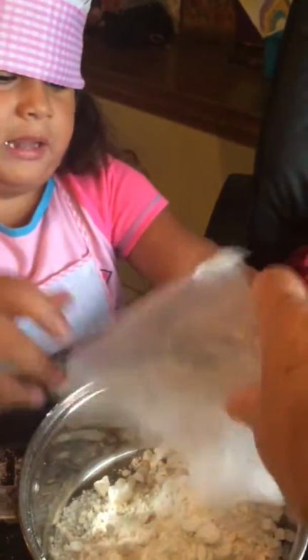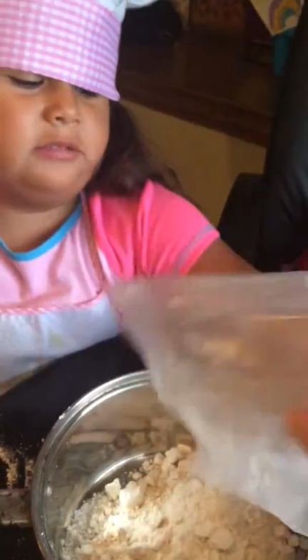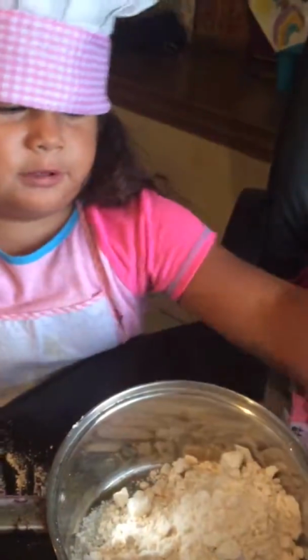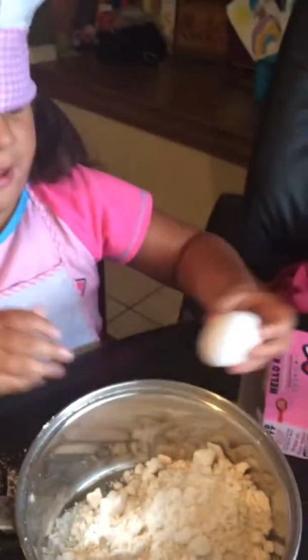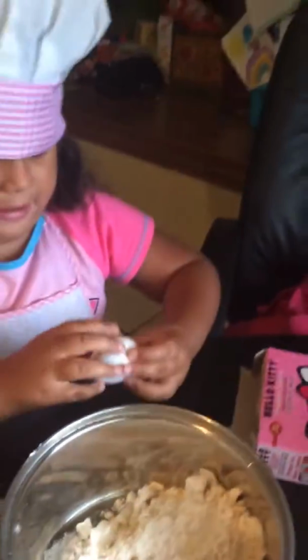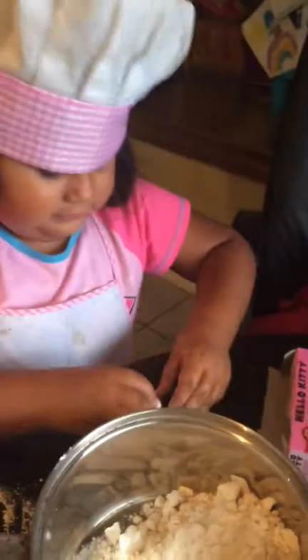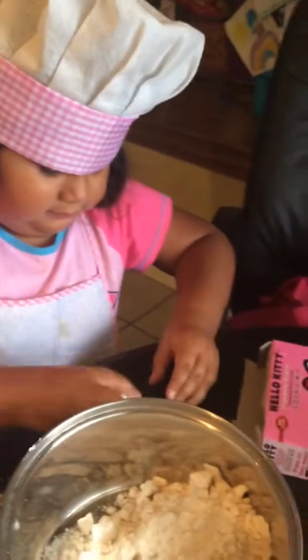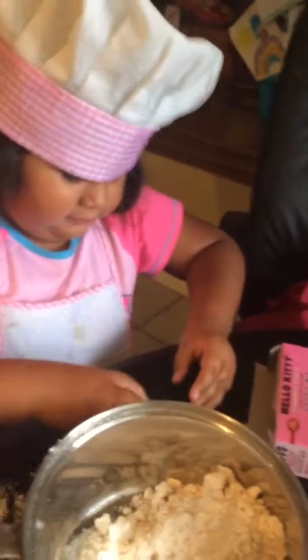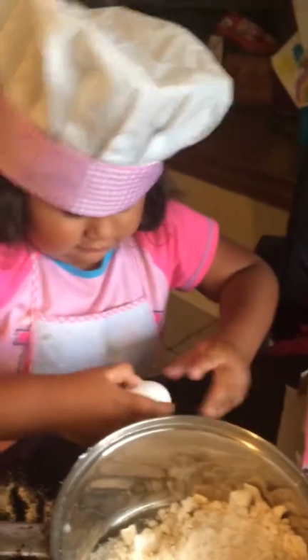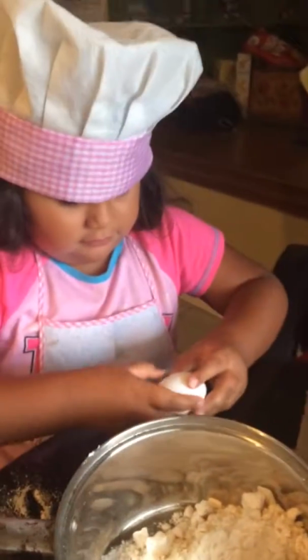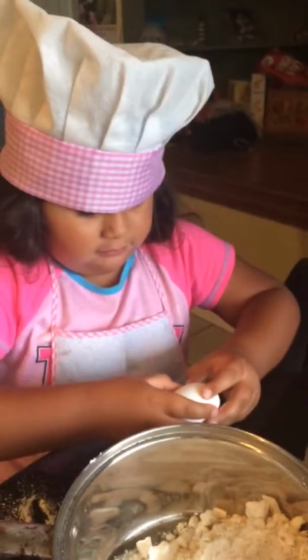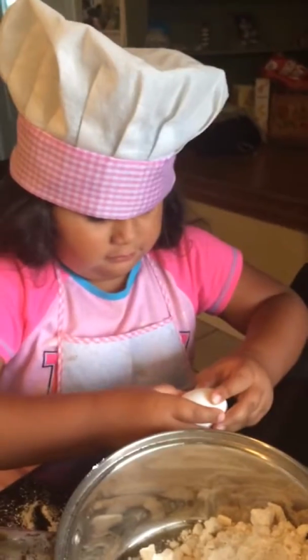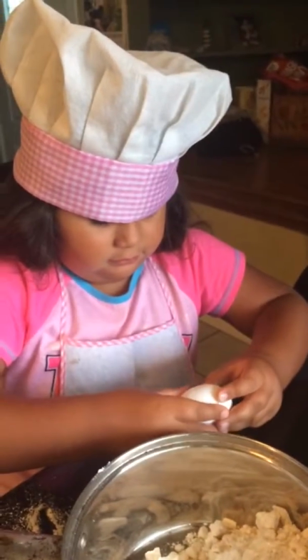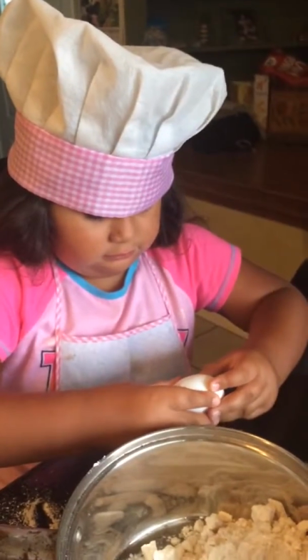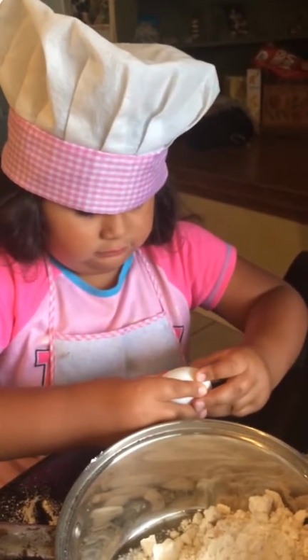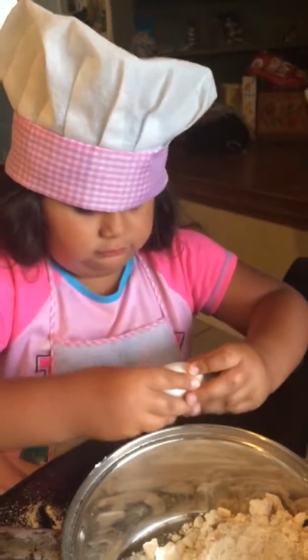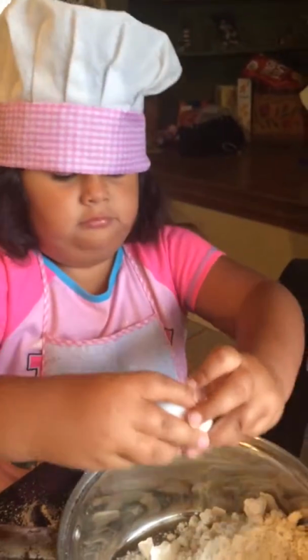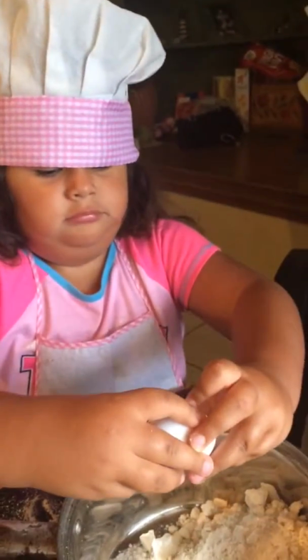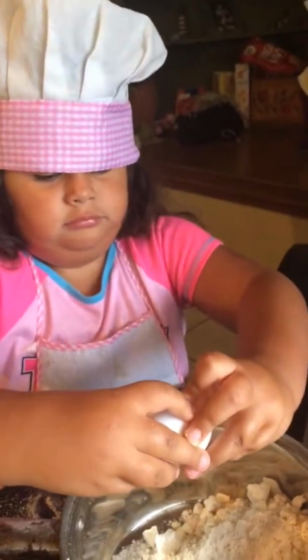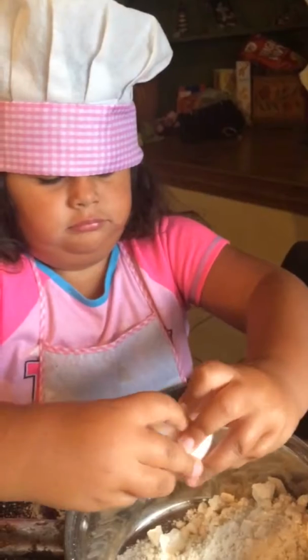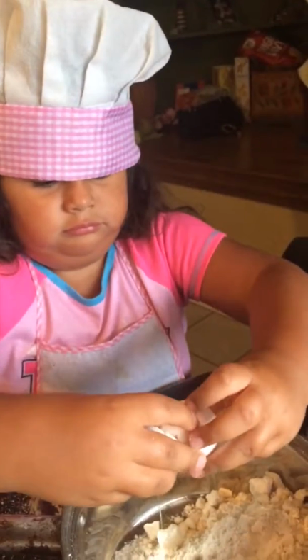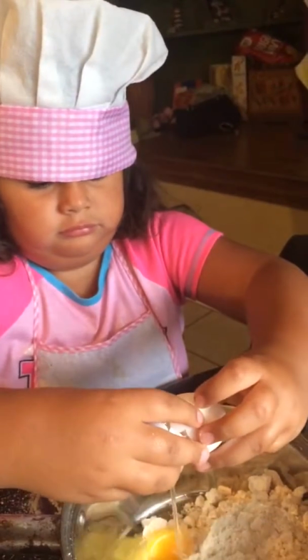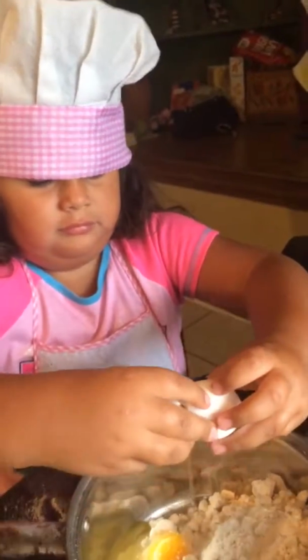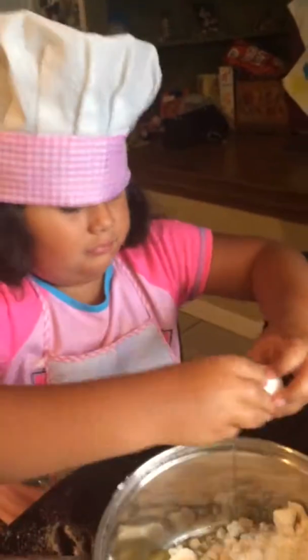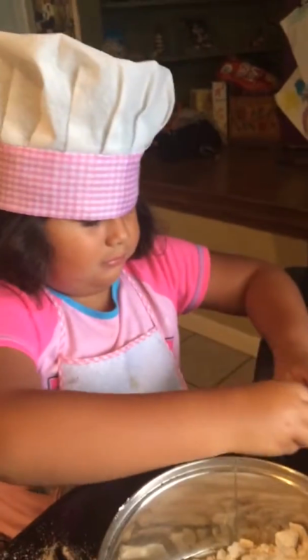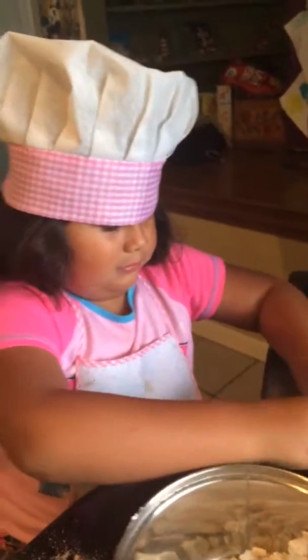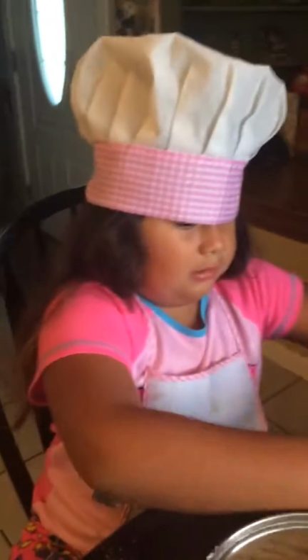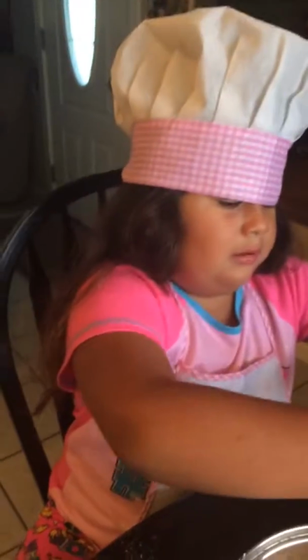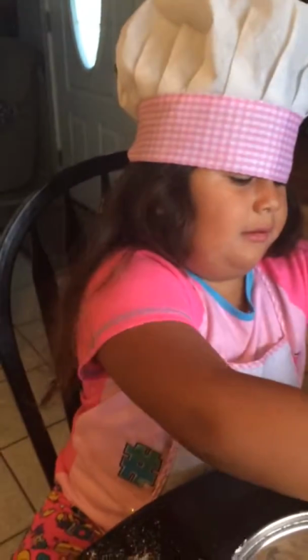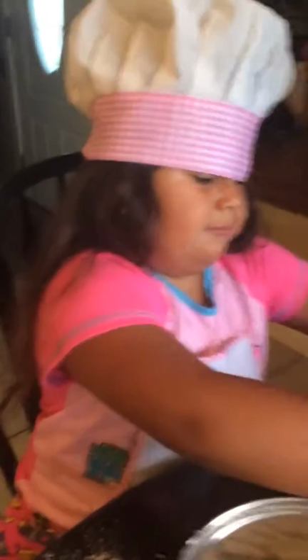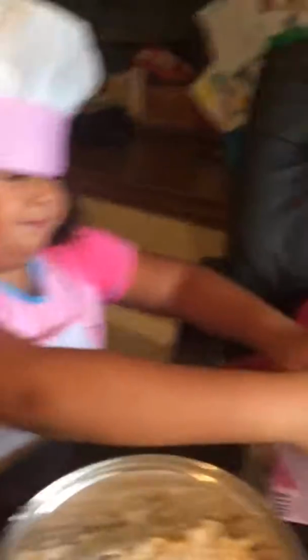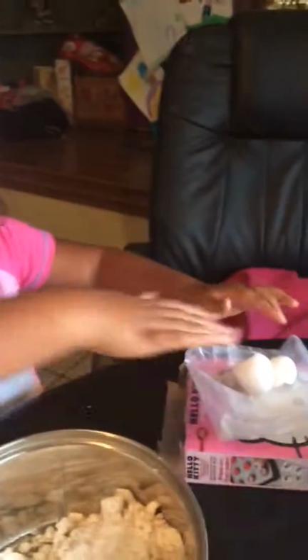Now then we do the egg. Very good. Put it down here.